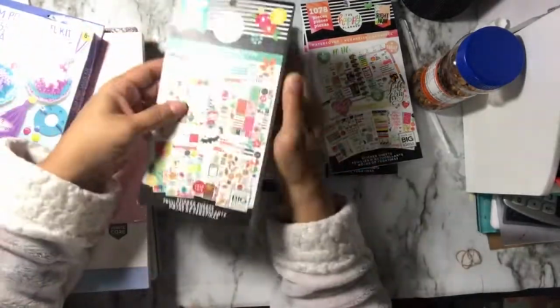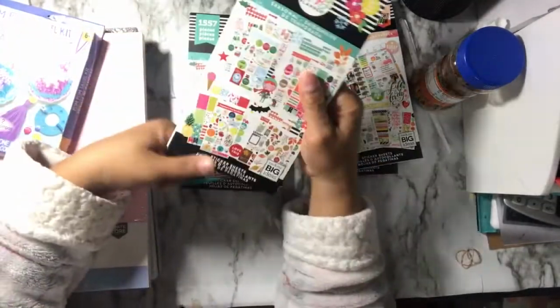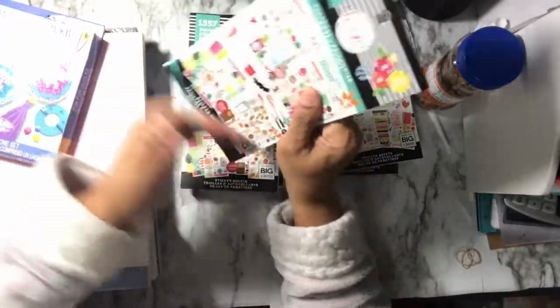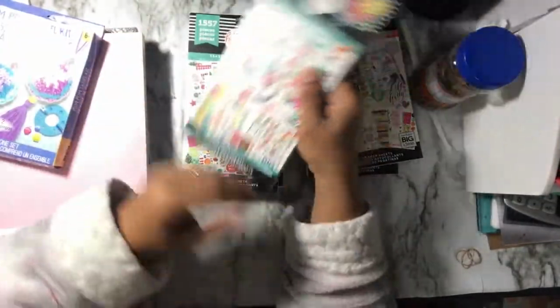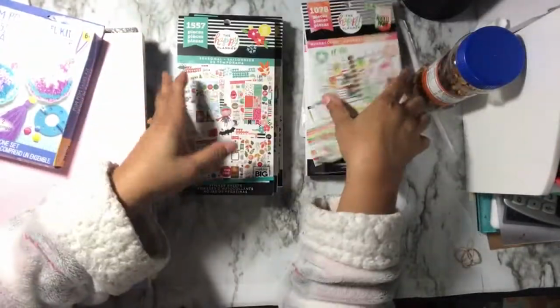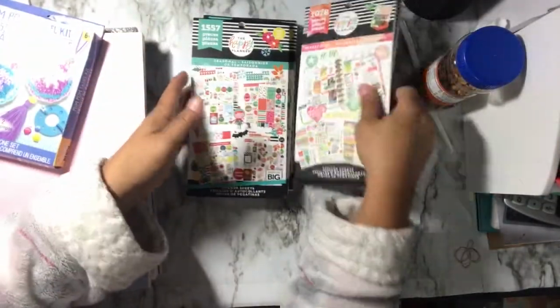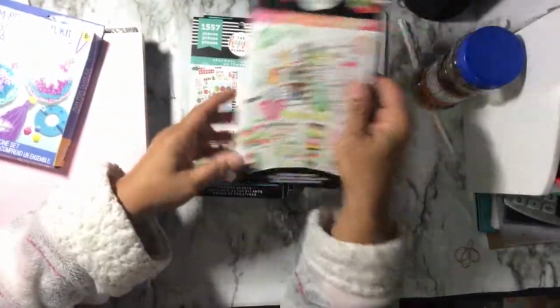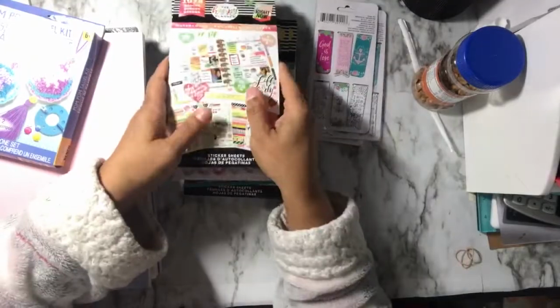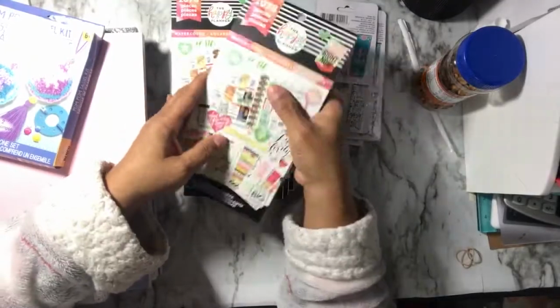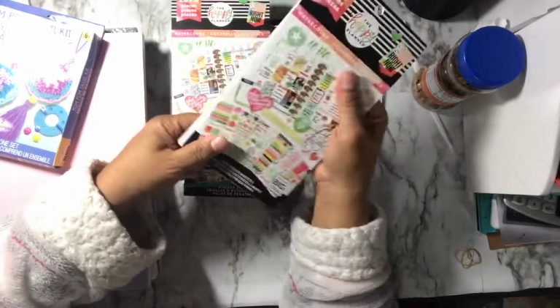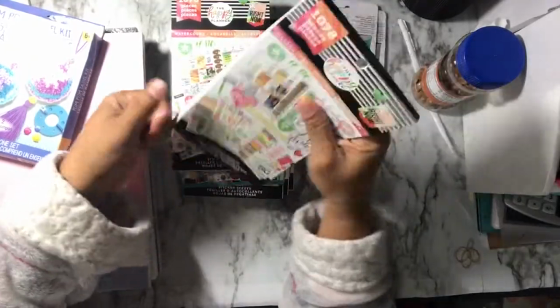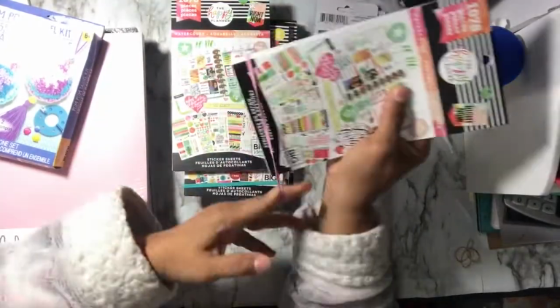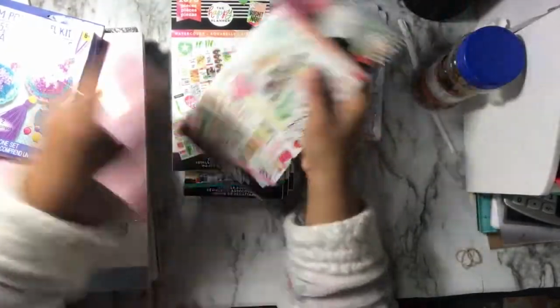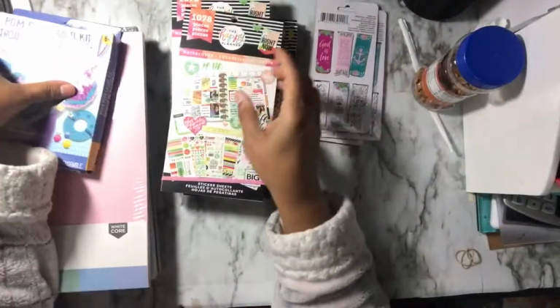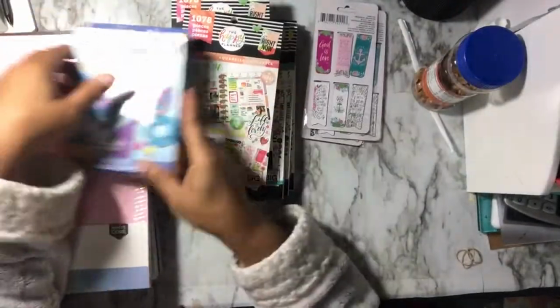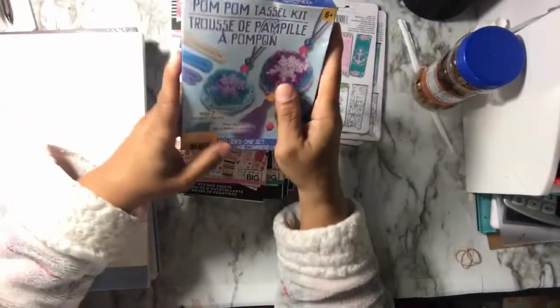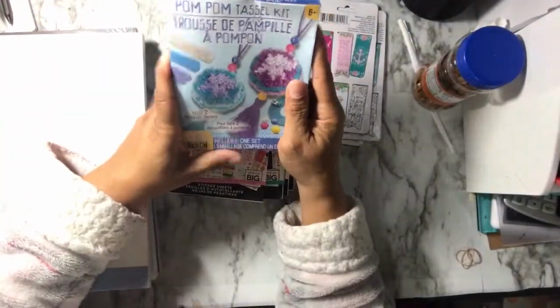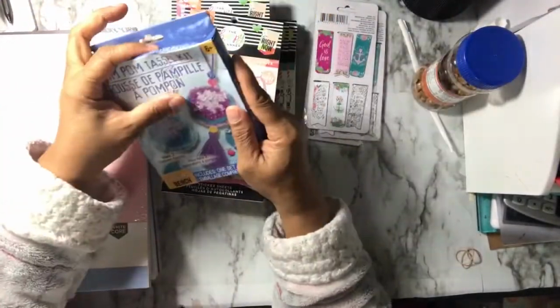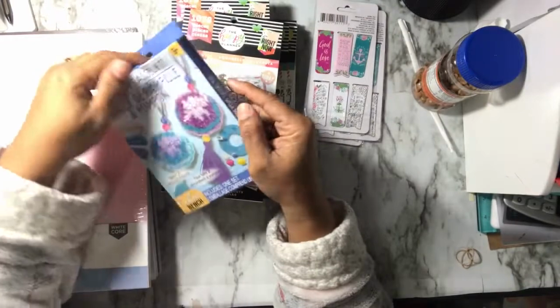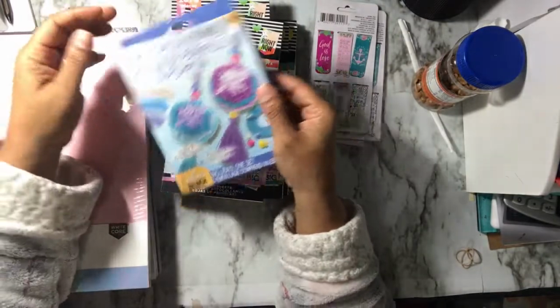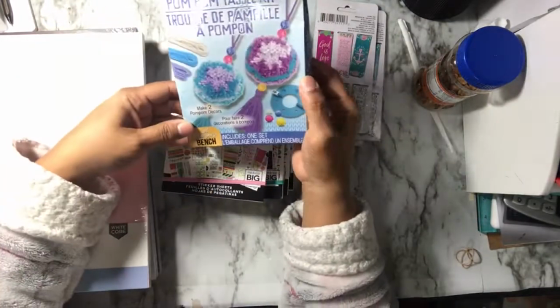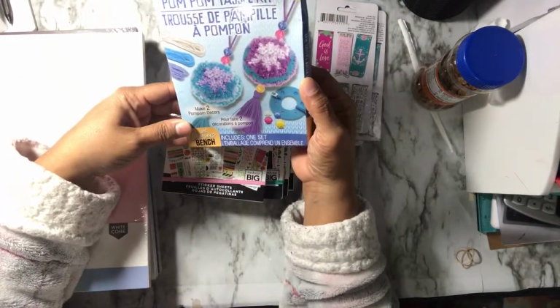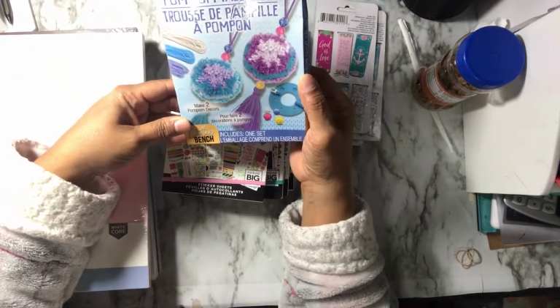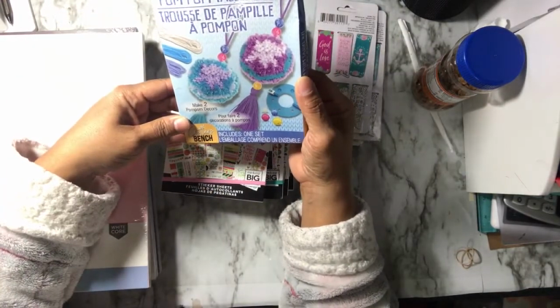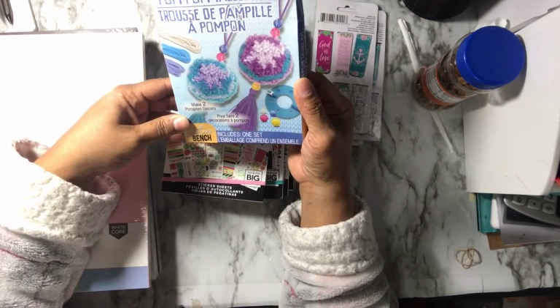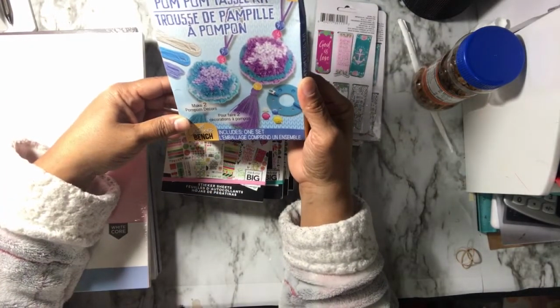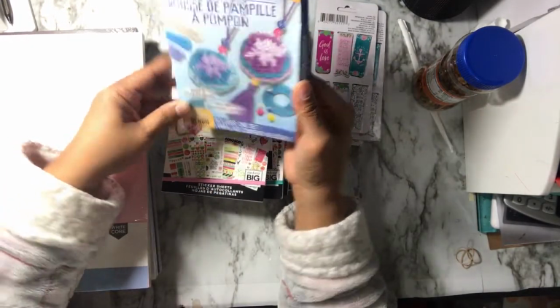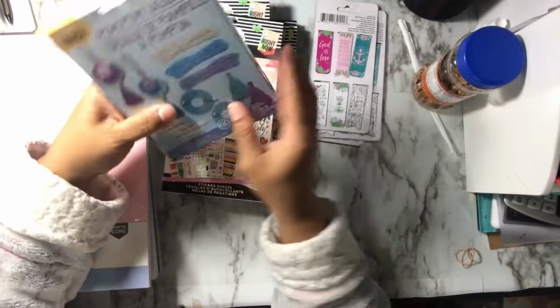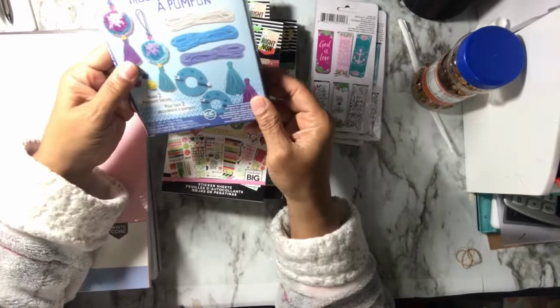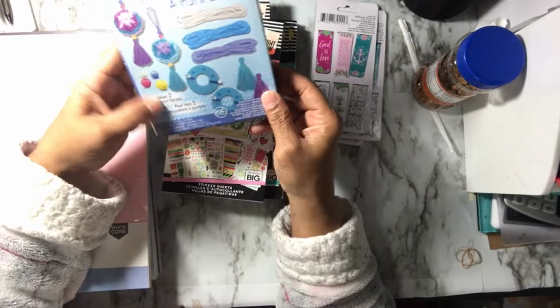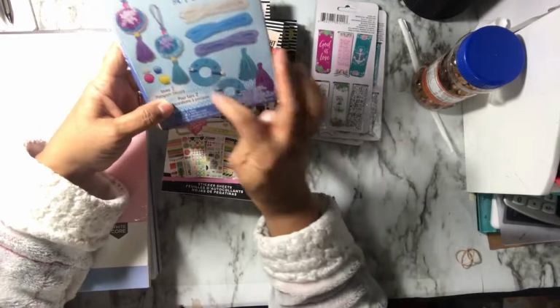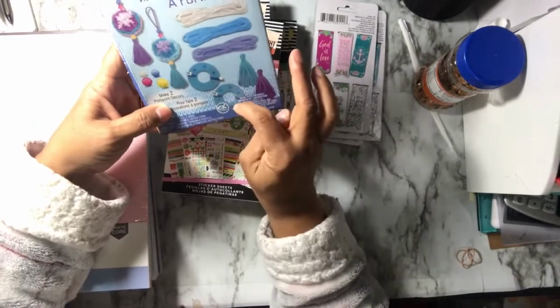That's what I got from Dollar Tree. Oh, and this — this was a little pom pom tassel kit. It makes two pom pom decors. I just forgot to show what it looks like so here is the pom pom piece. I just thought I'd try that out.